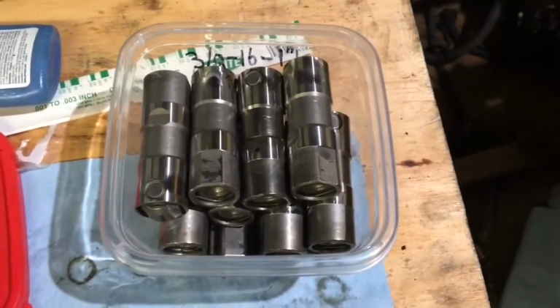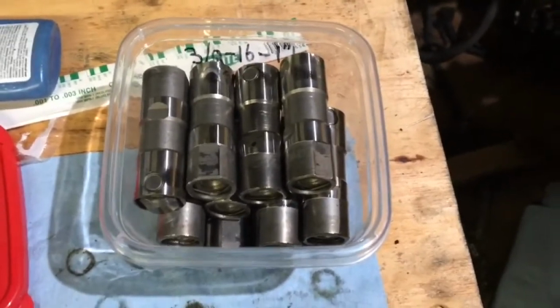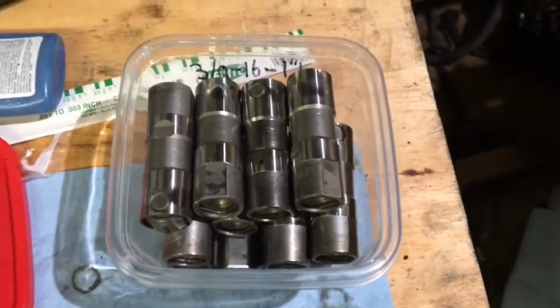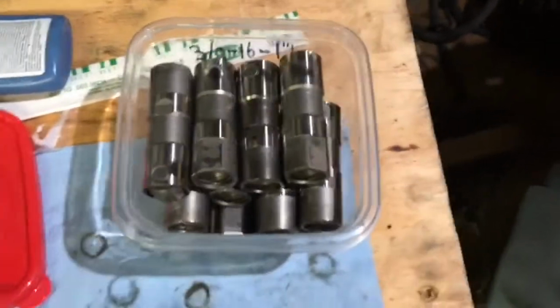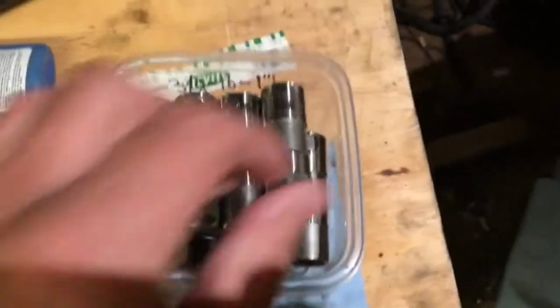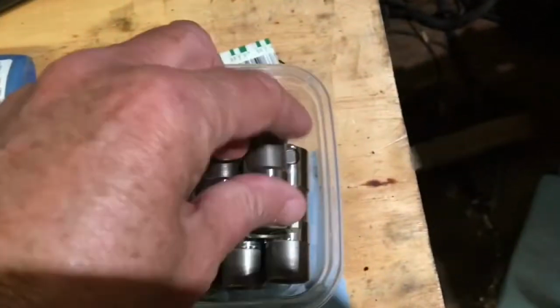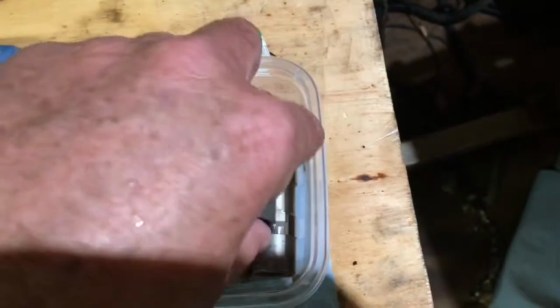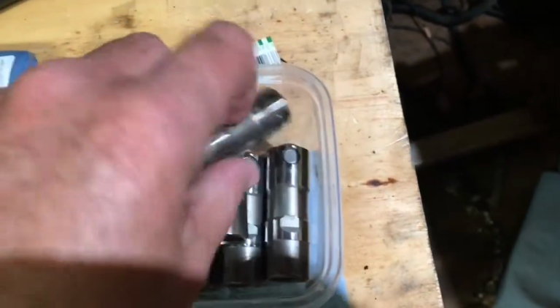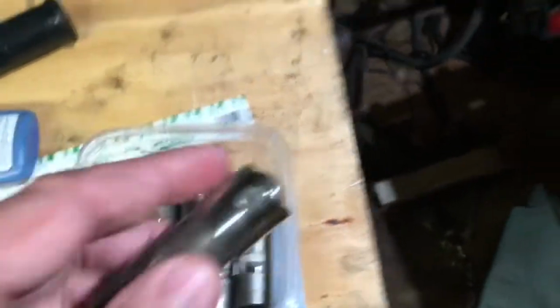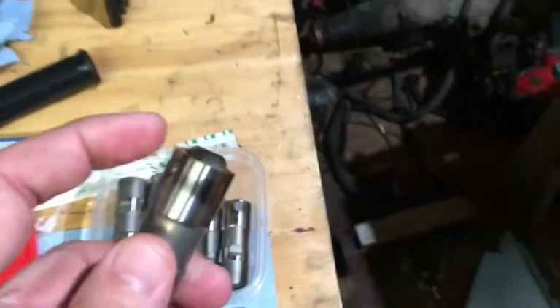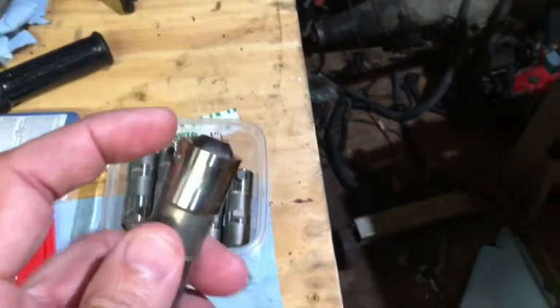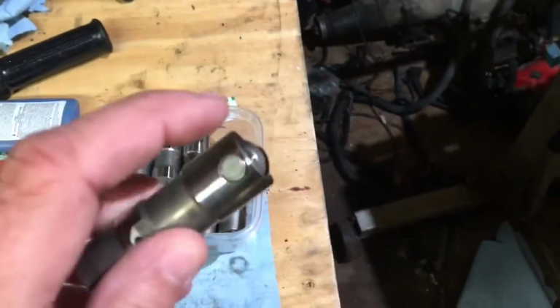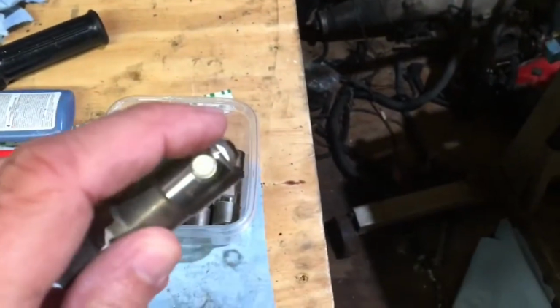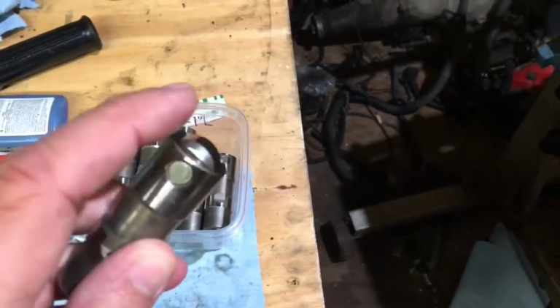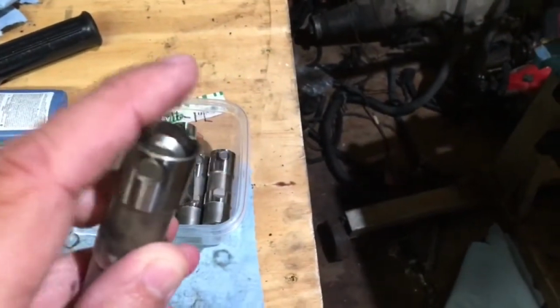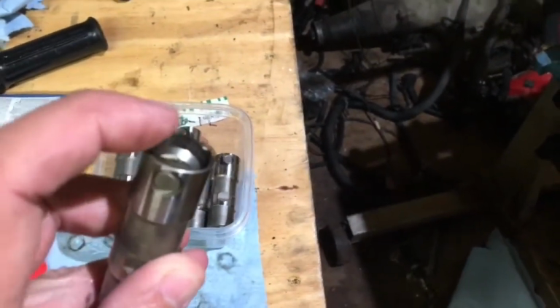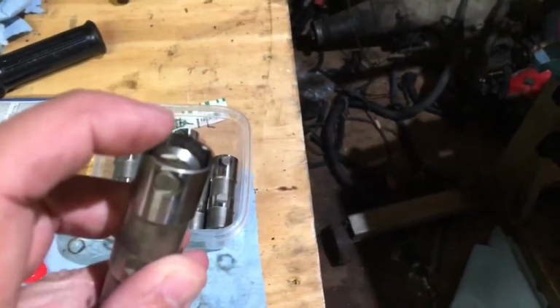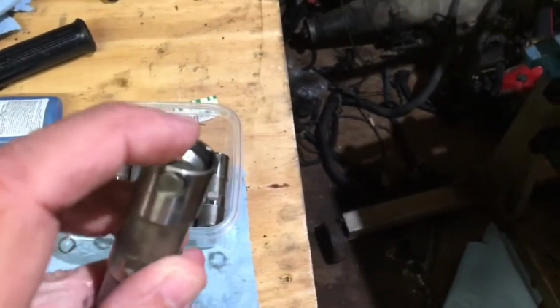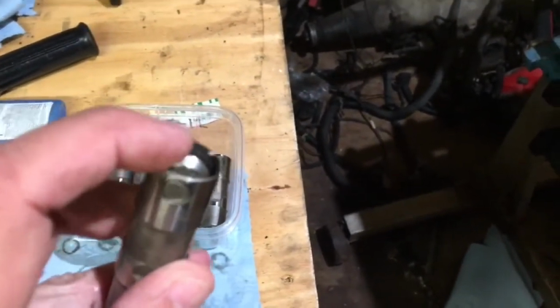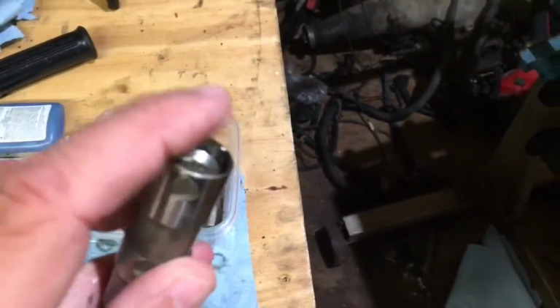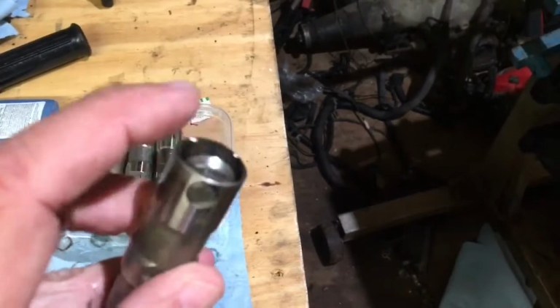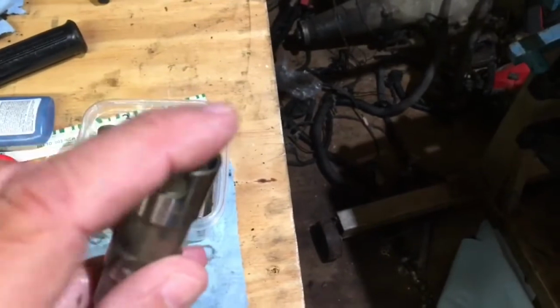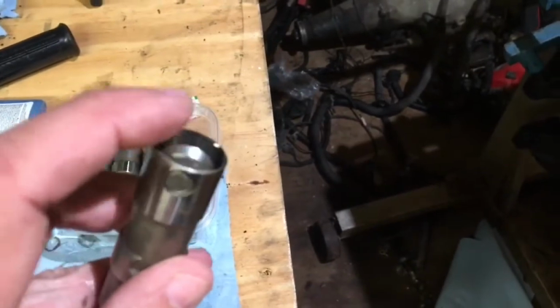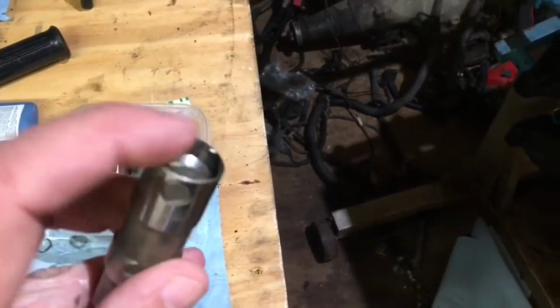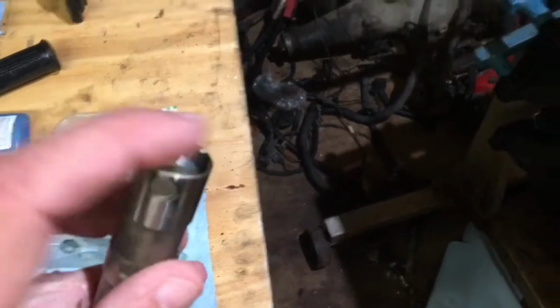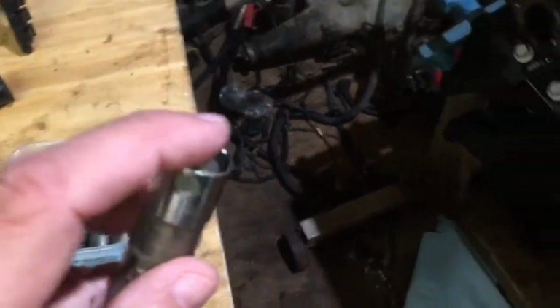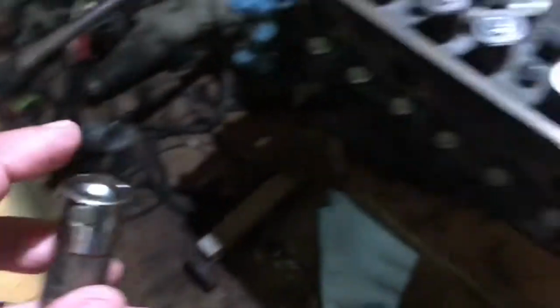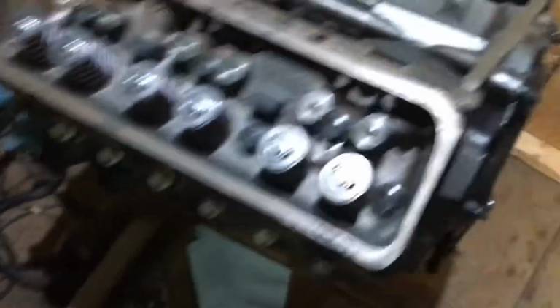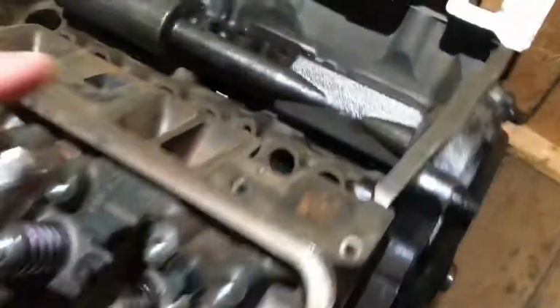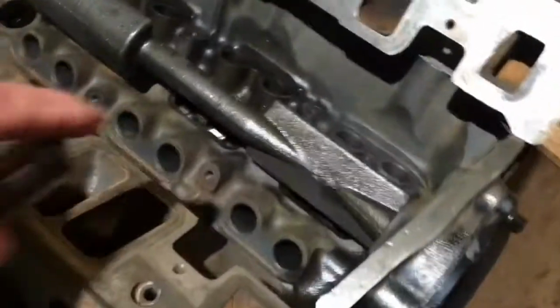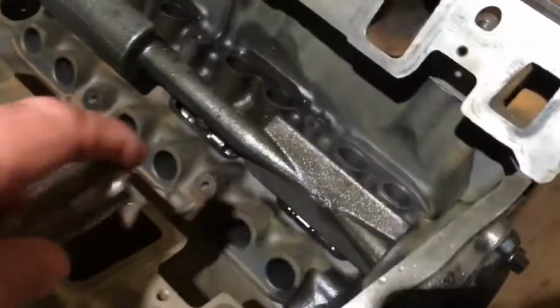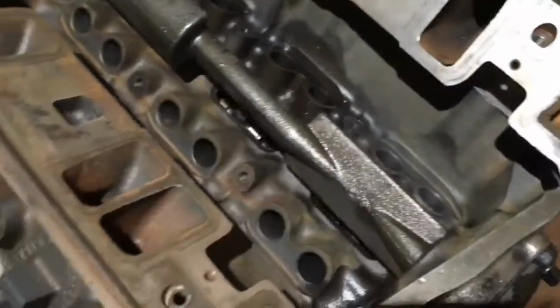All you do is take your lifter and lubricate it. This is a needle bearing roller, and it rolls on the camshaft down in there.